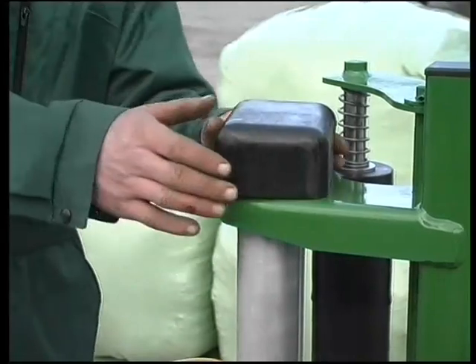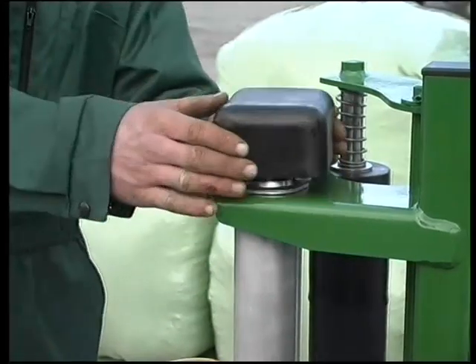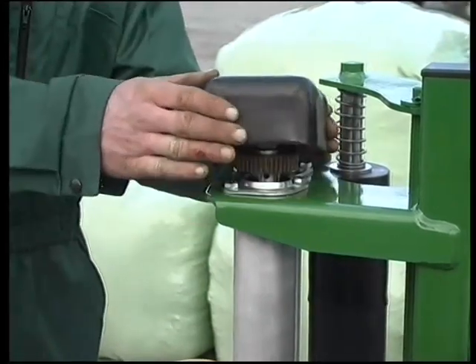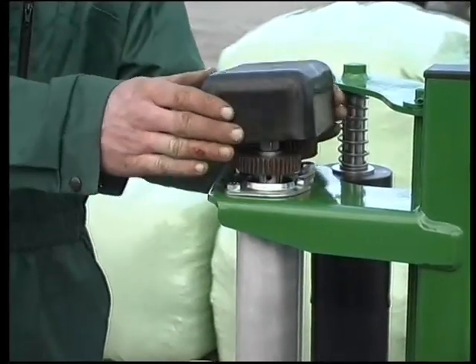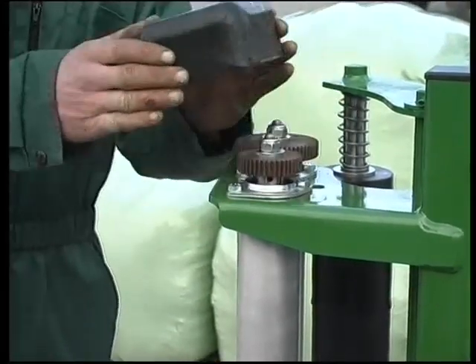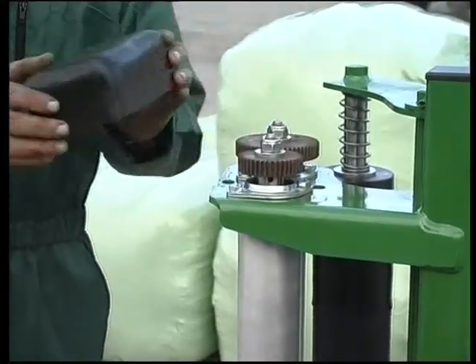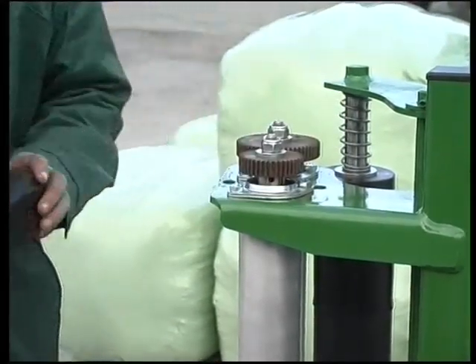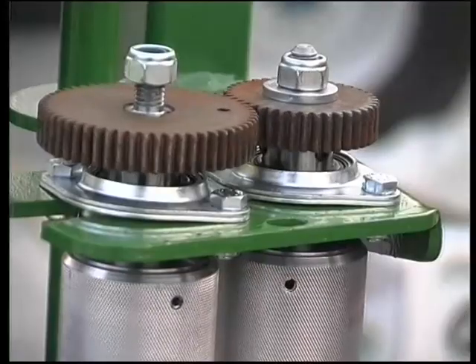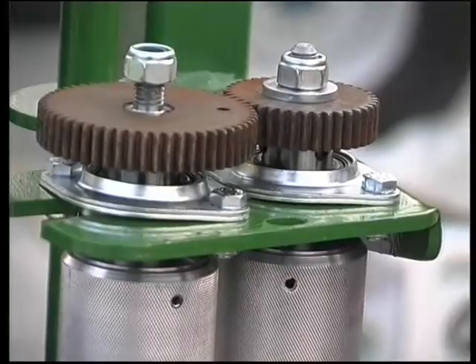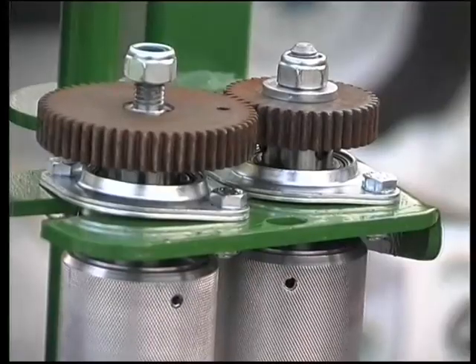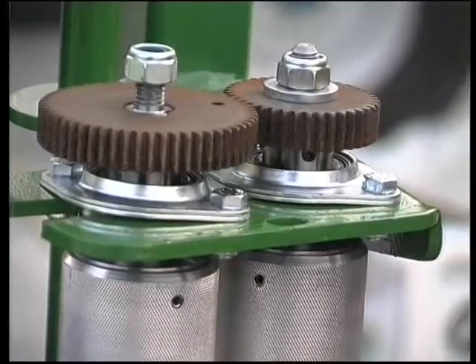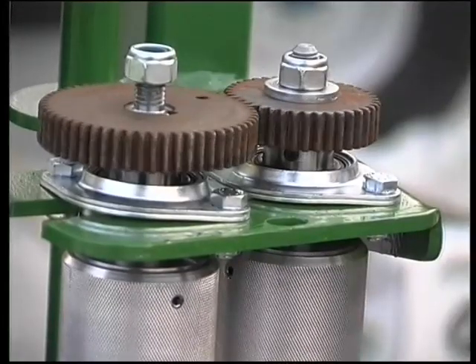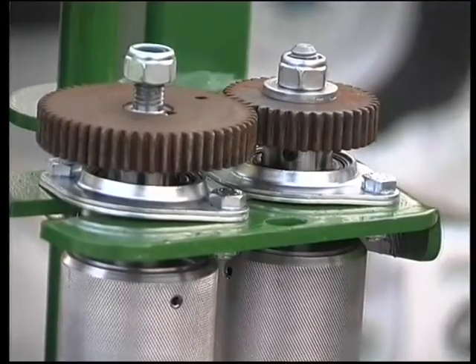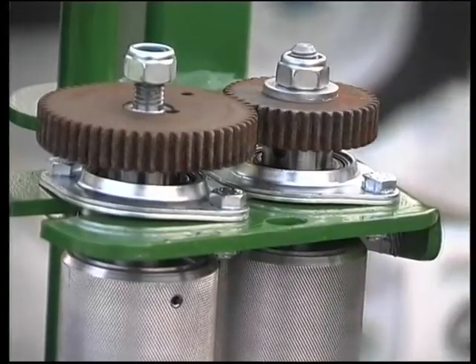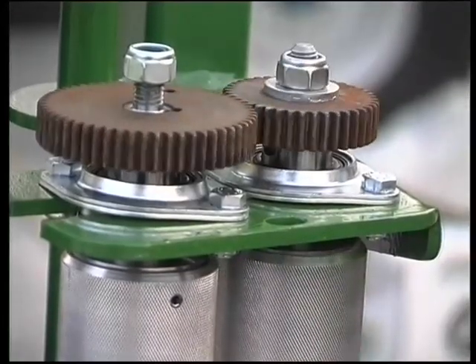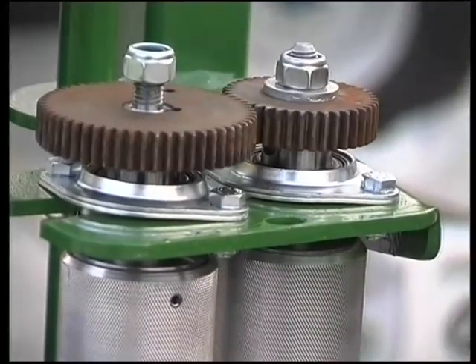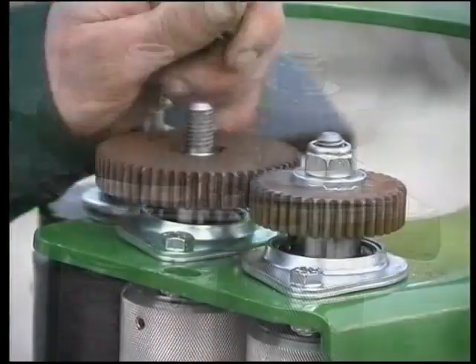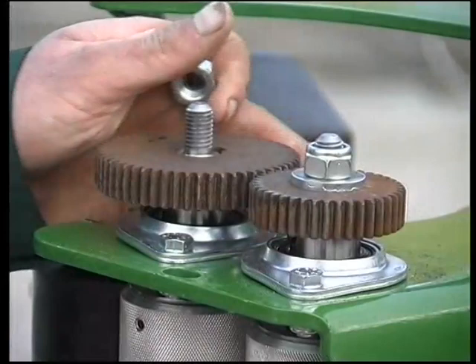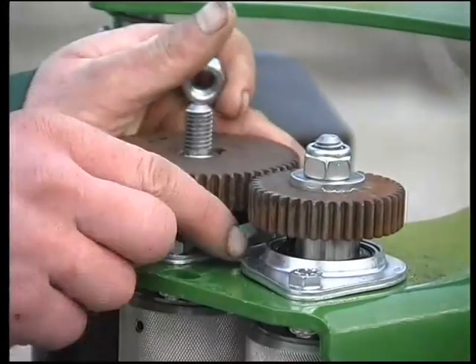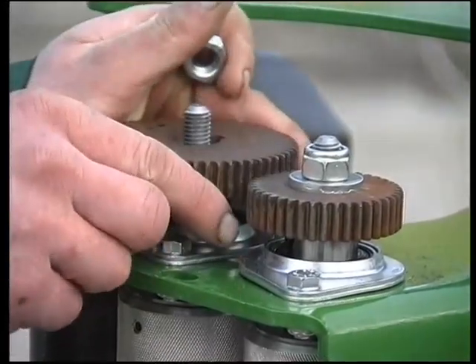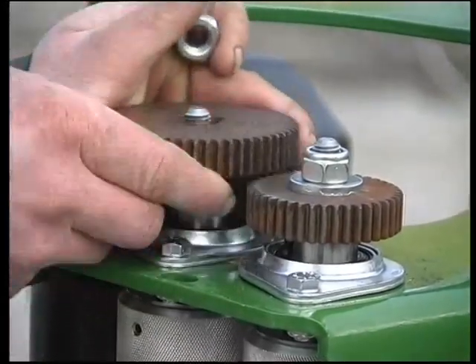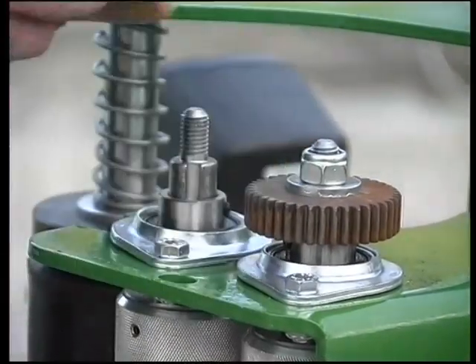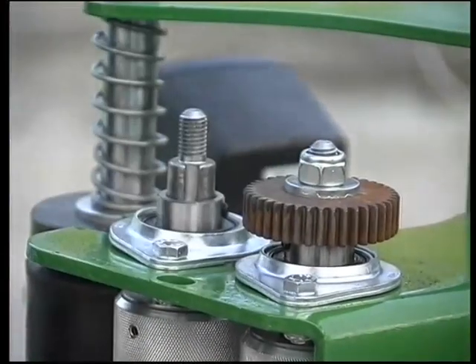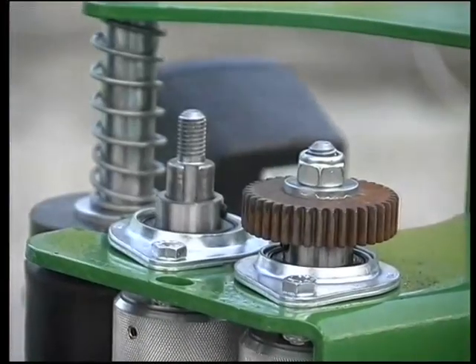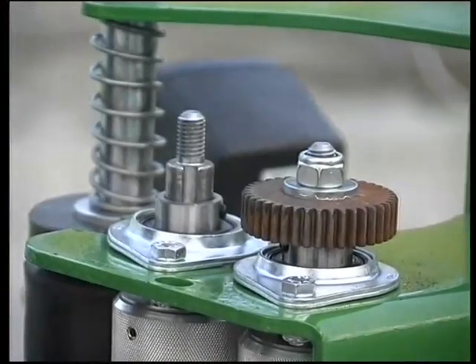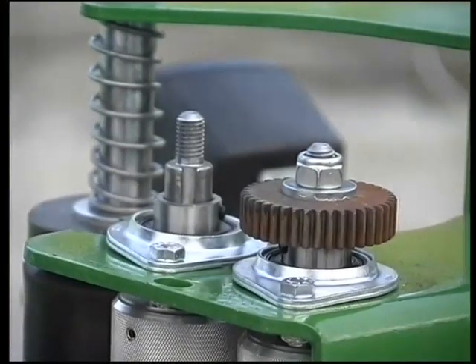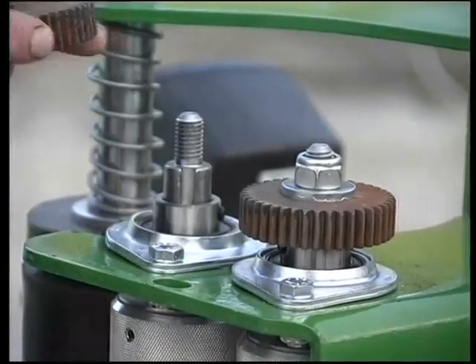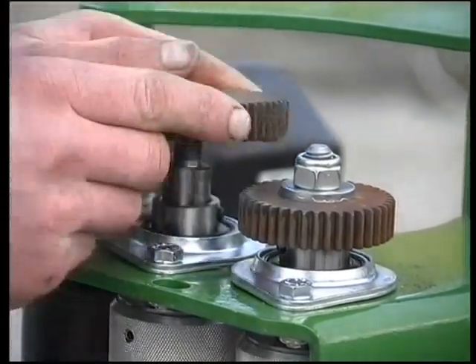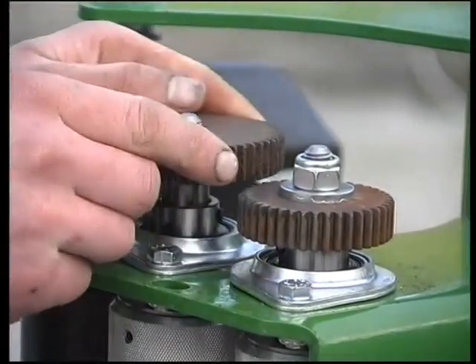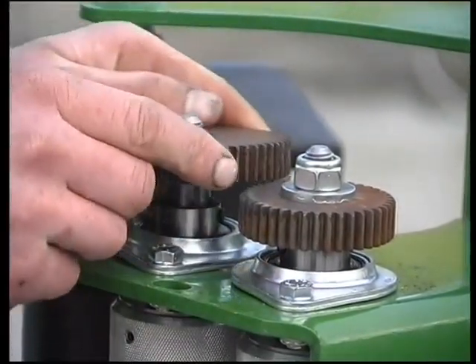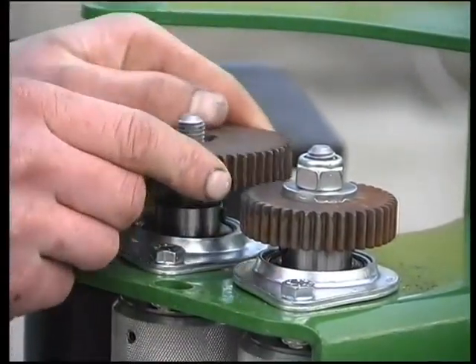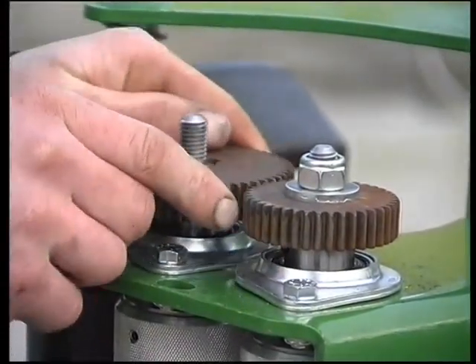Similarly, the aluminium dispenser gears can easily be changed over, giving the machine the added flexibility to use 230 and 340 enduro film.